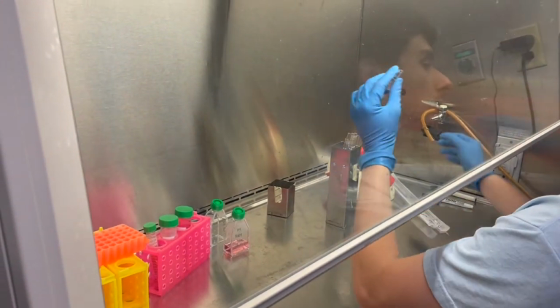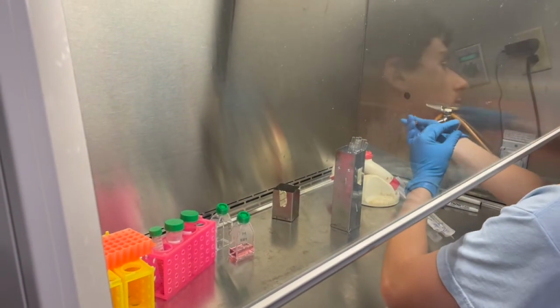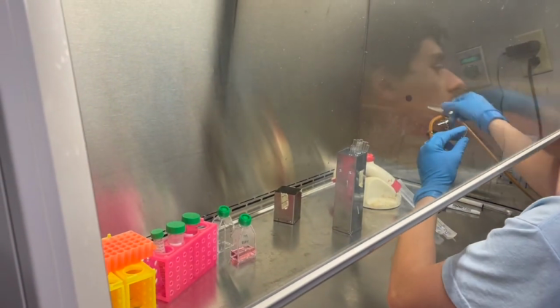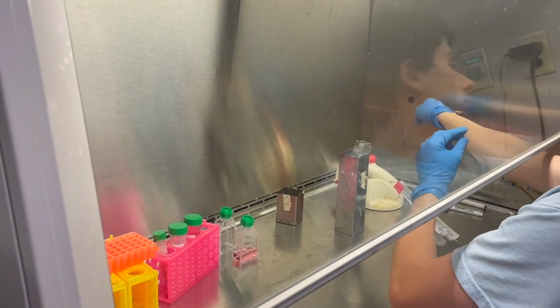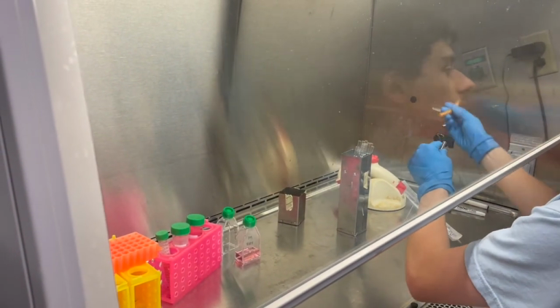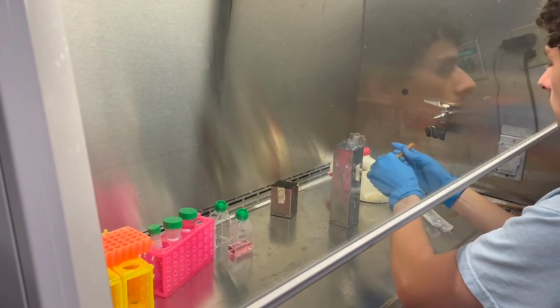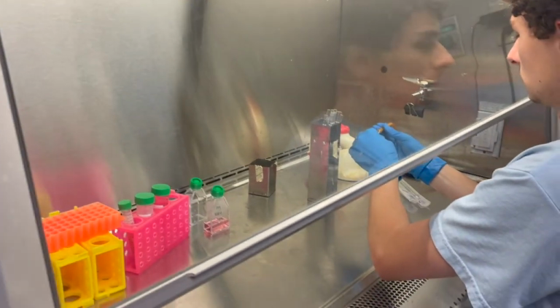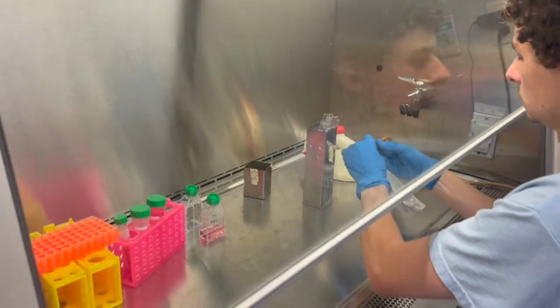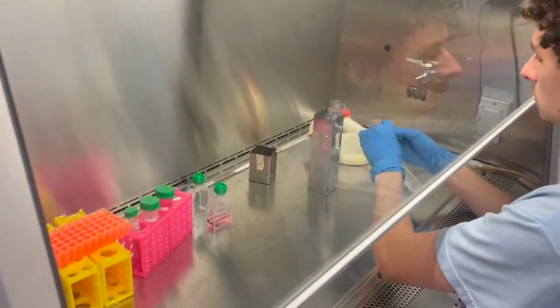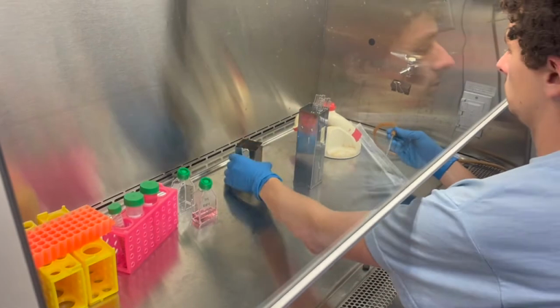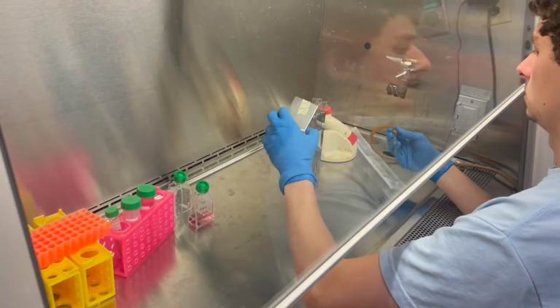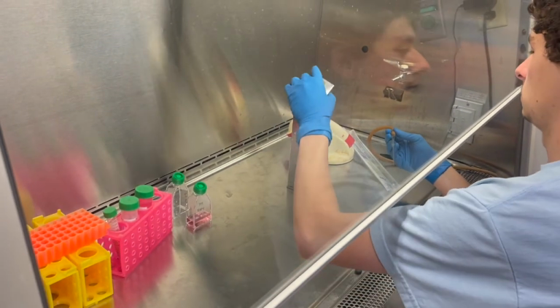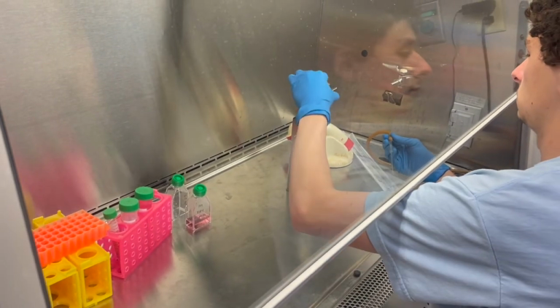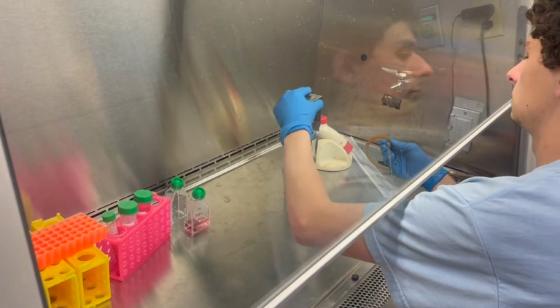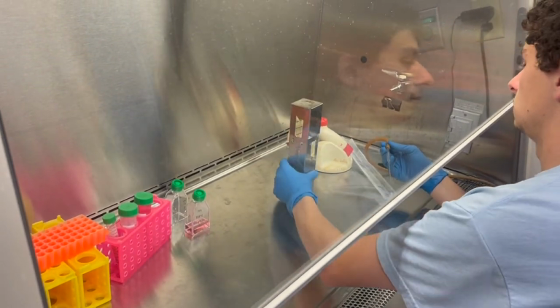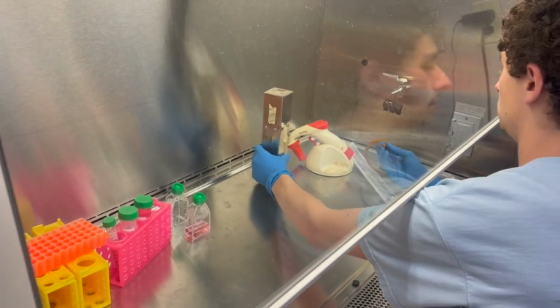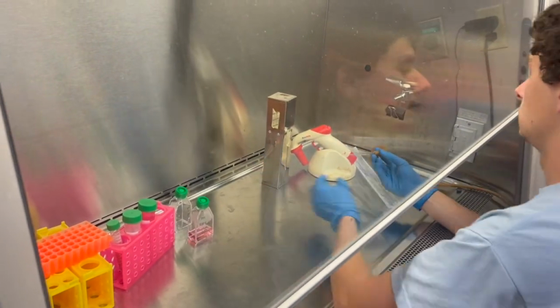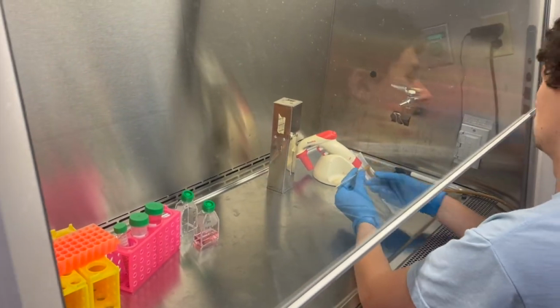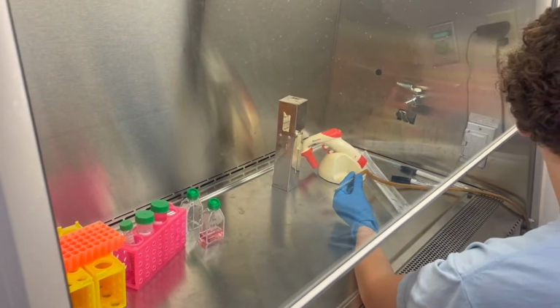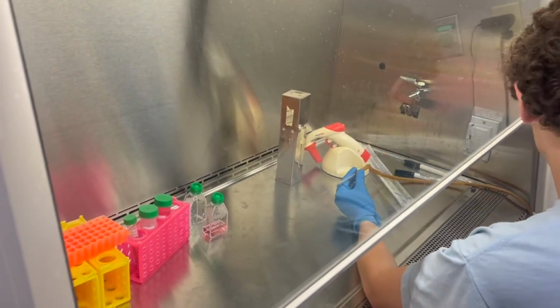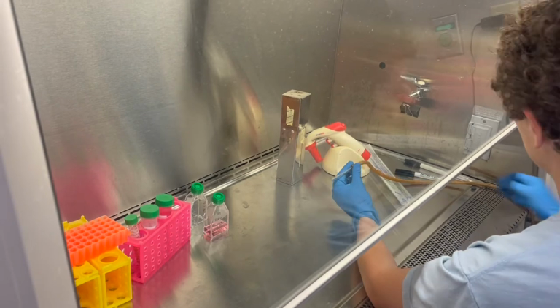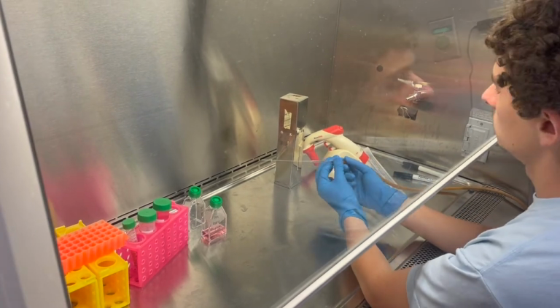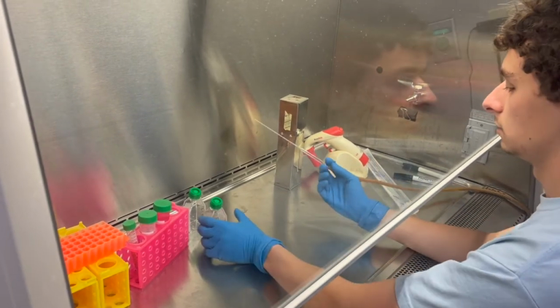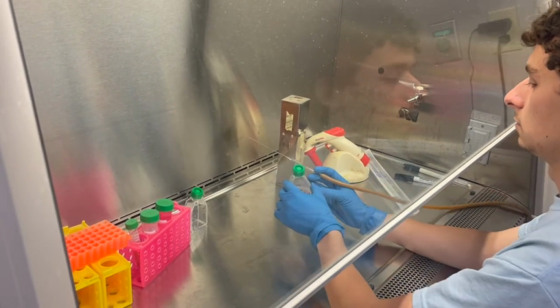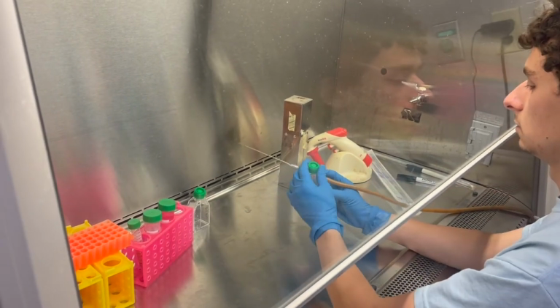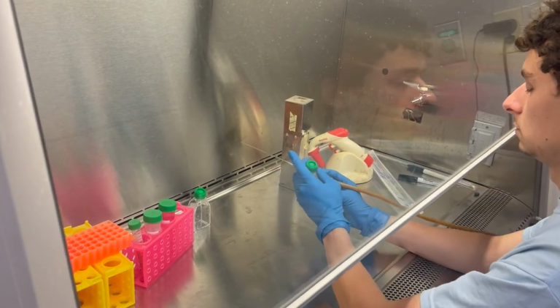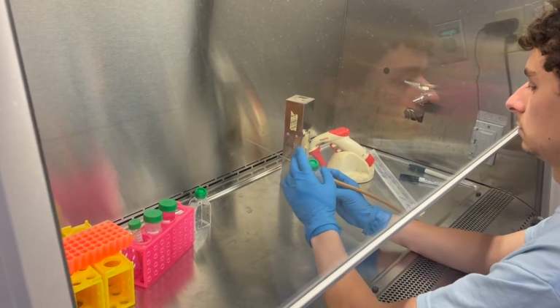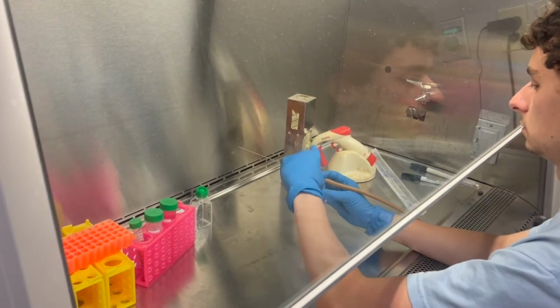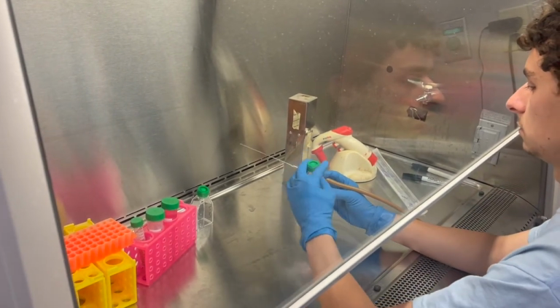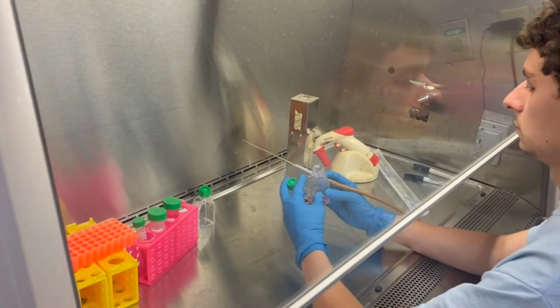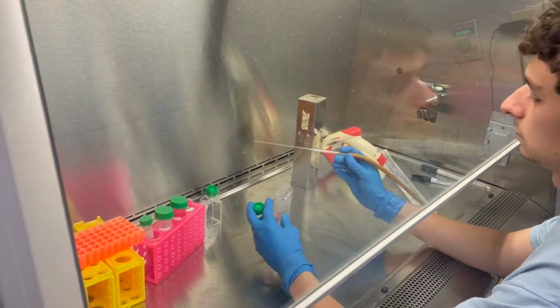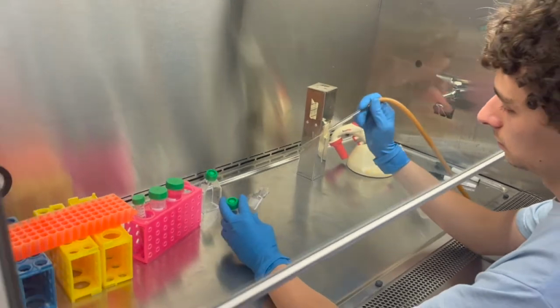Take out a vacuum pipette and place it on the vacuum tube, only touching the top part of the pipette. Vacuum off the media from the cells by placing the vacuum tube in the front corner of the flask away from the cells.